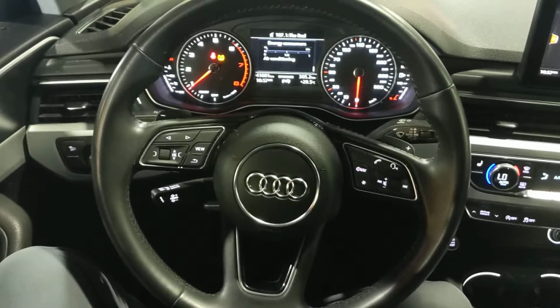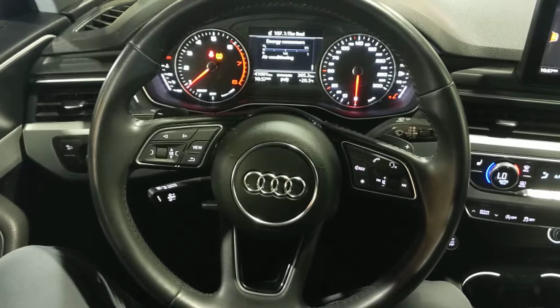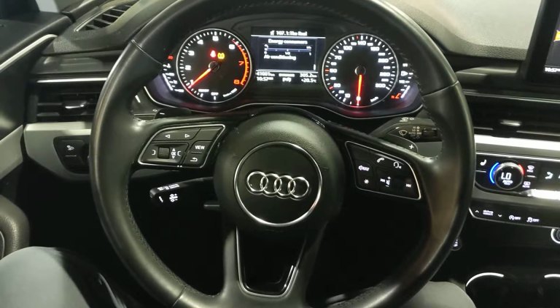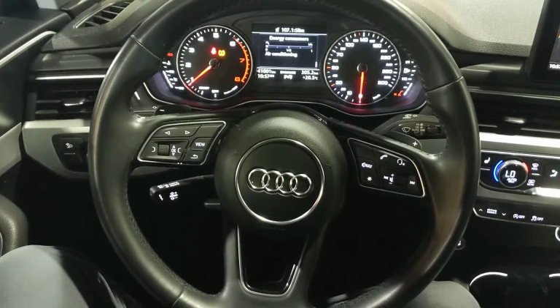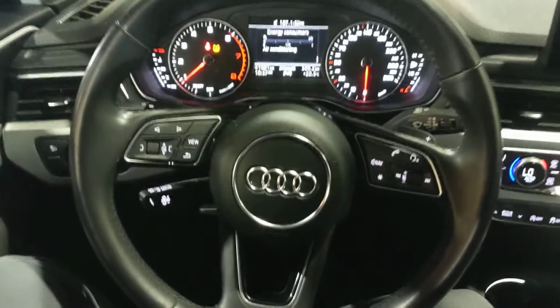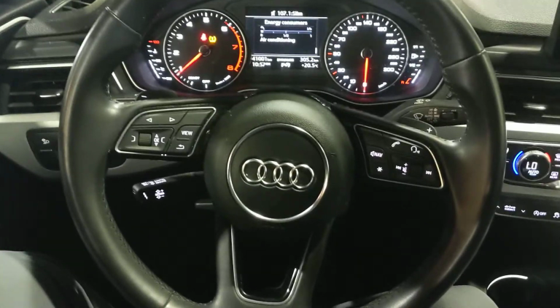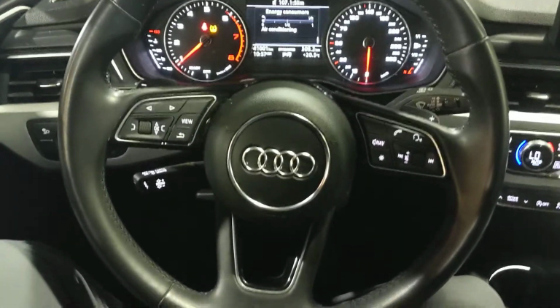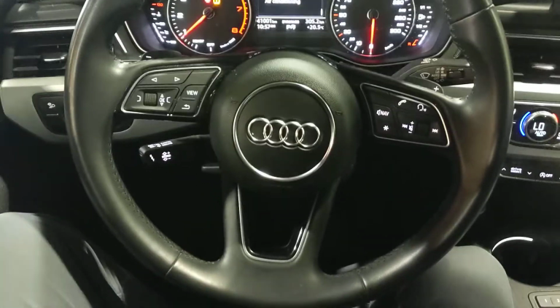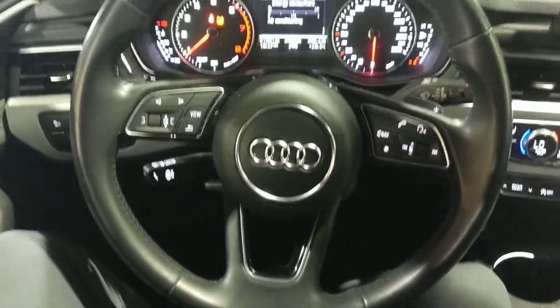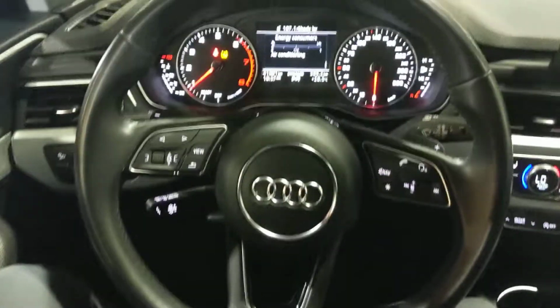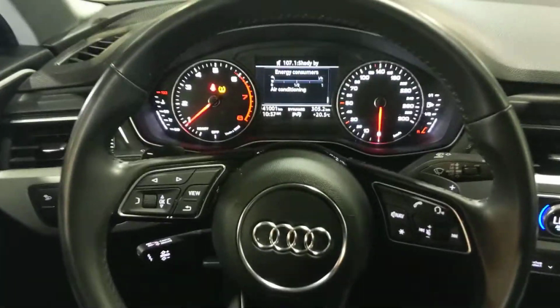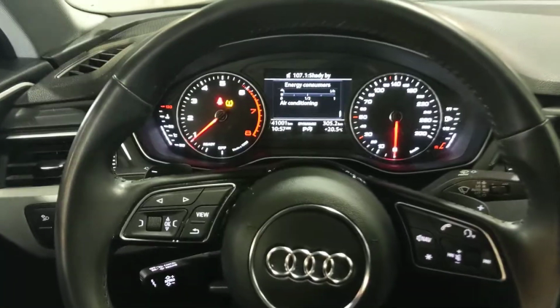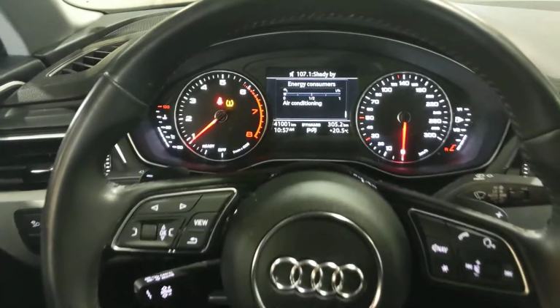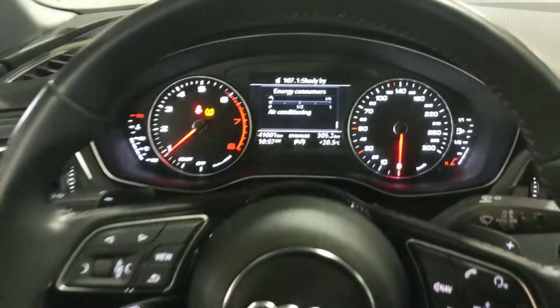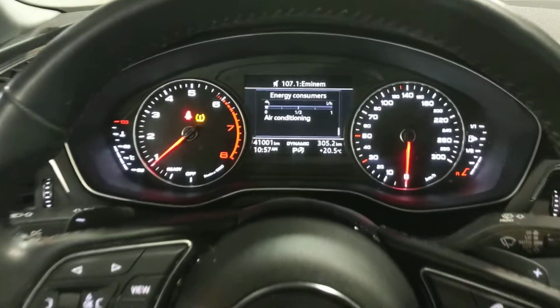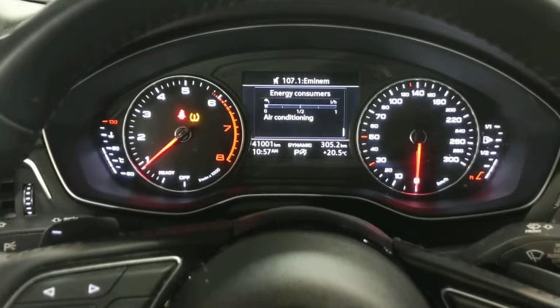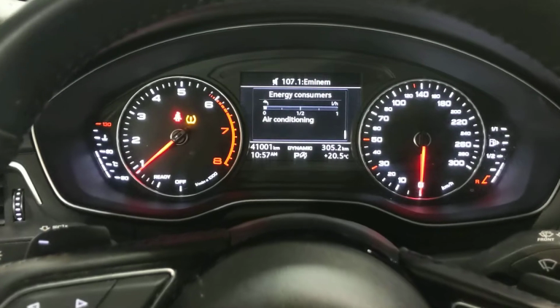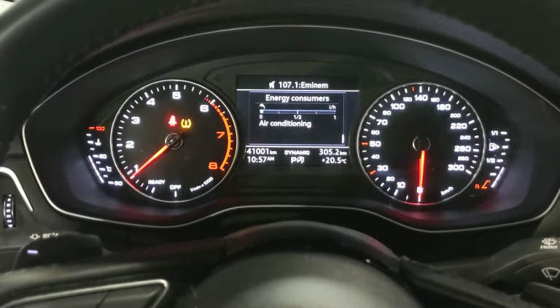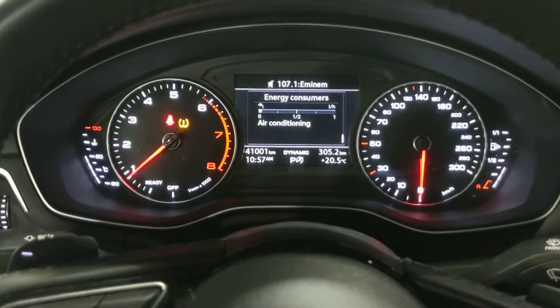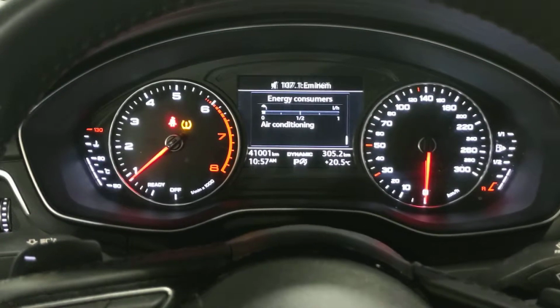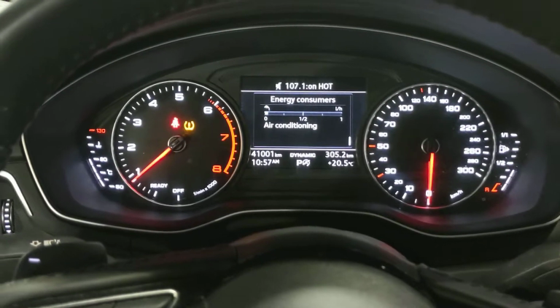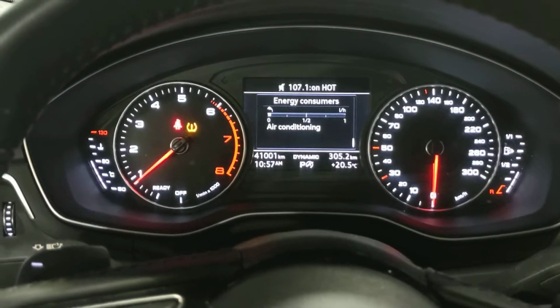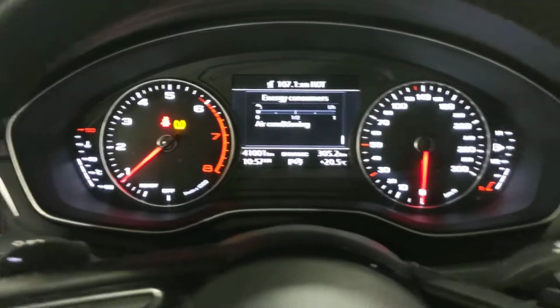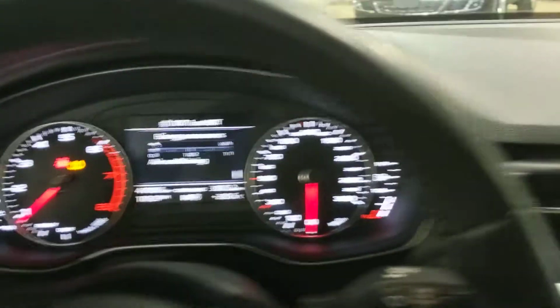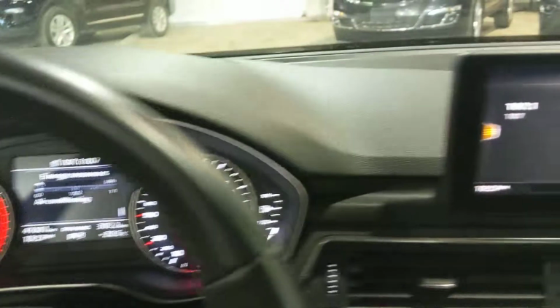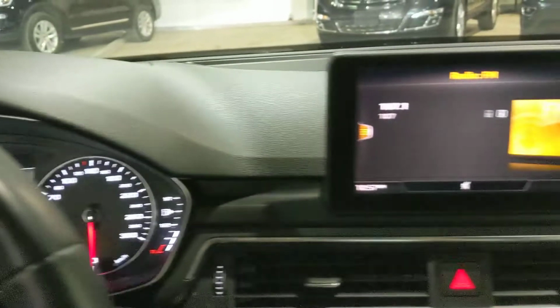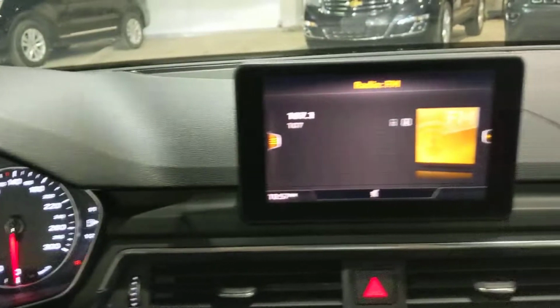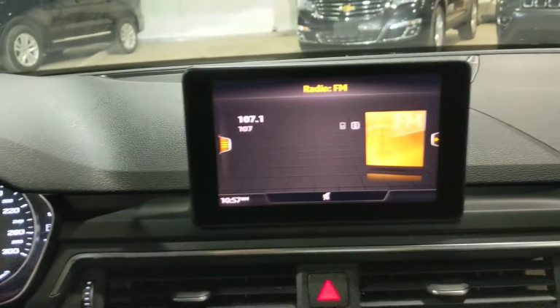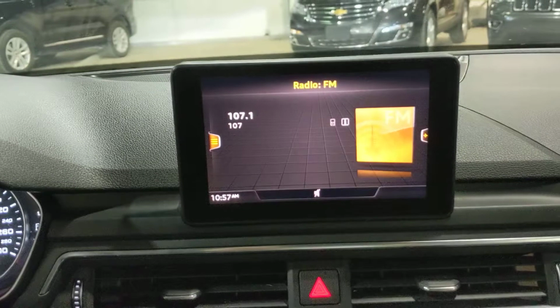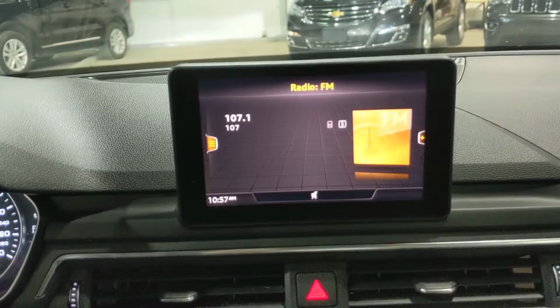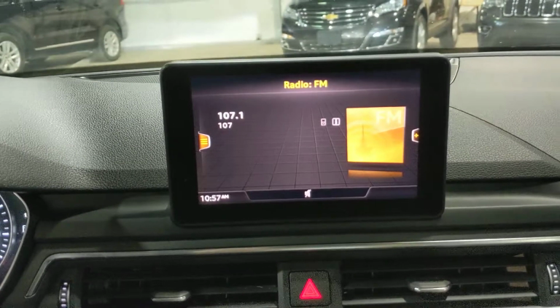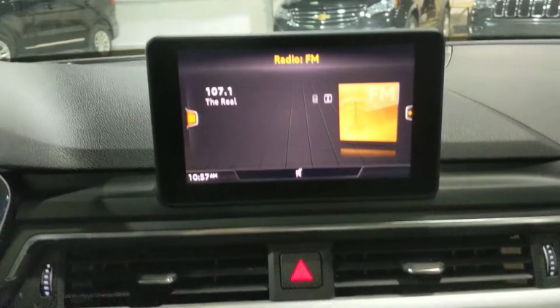And then coming into the driver's seat, got all your steering wheel mounted controls. Audi designs everything very nice — the steering wheel is very good looking. Only has 41,000 kilometers. There's a nice head-up display for all your audio.